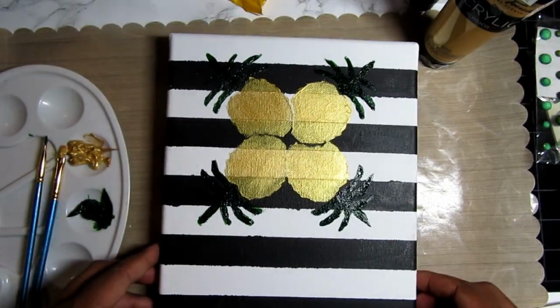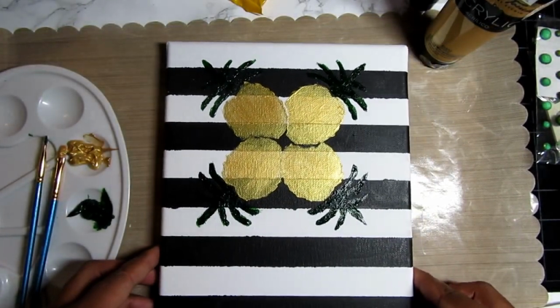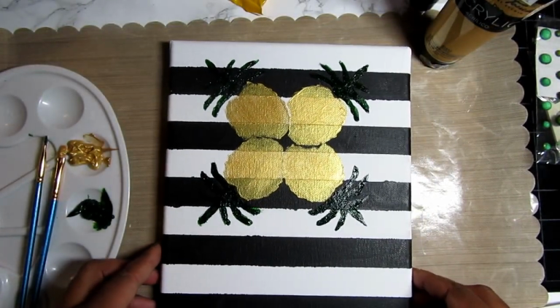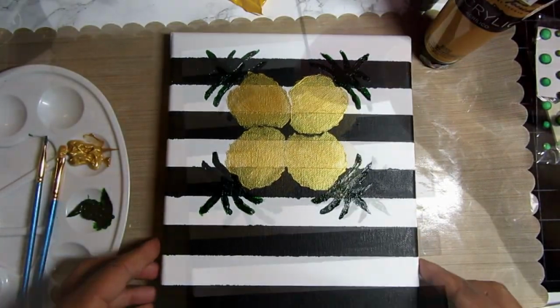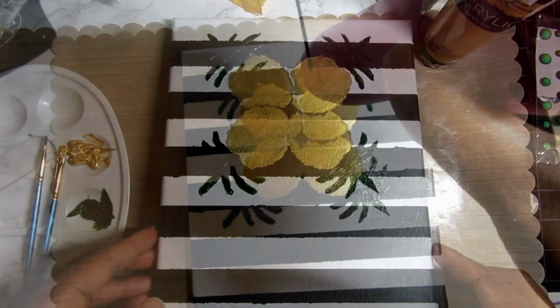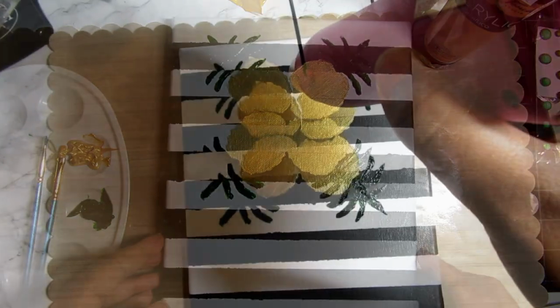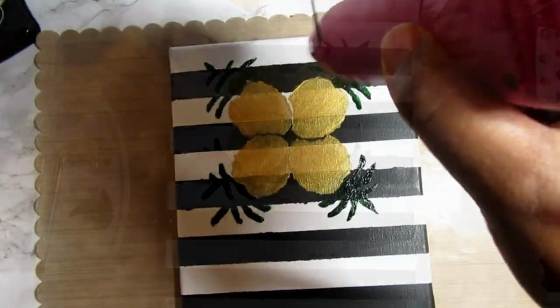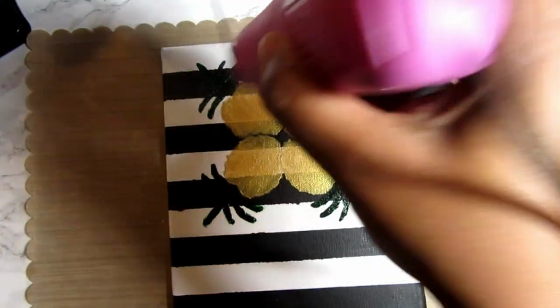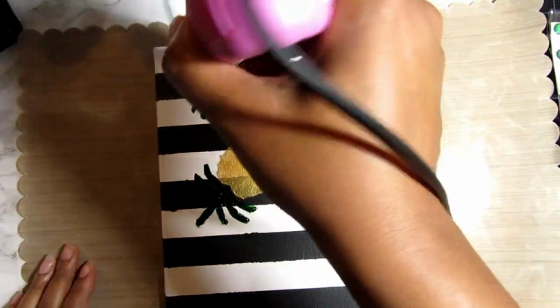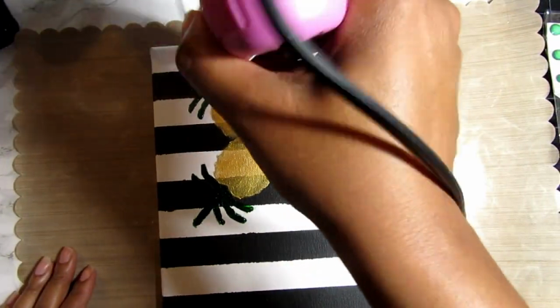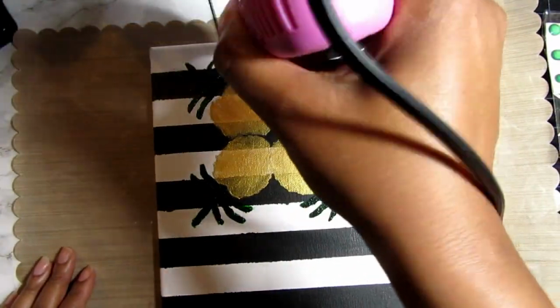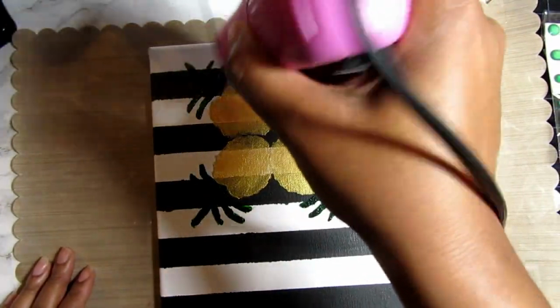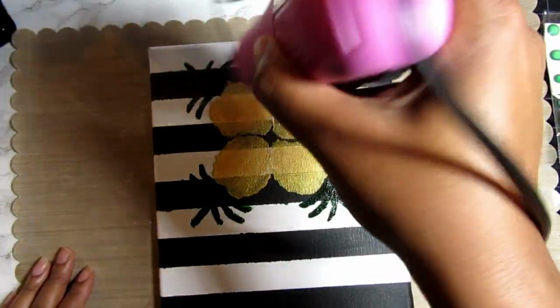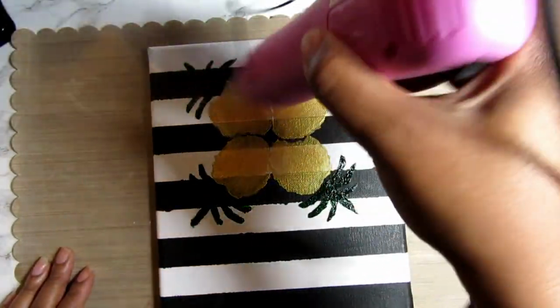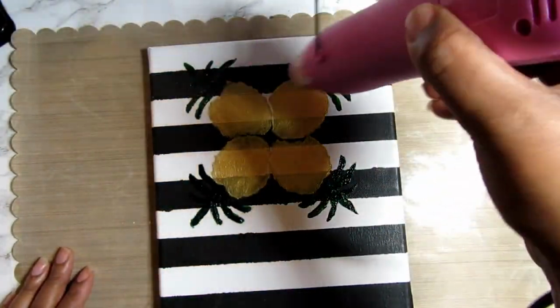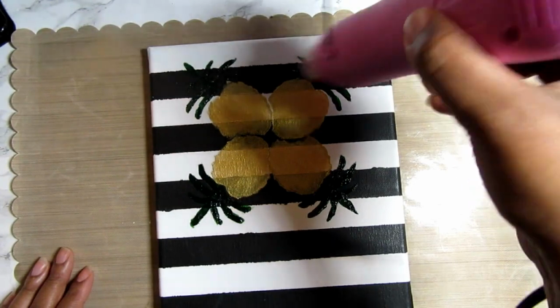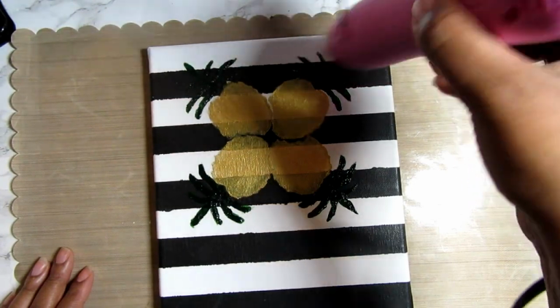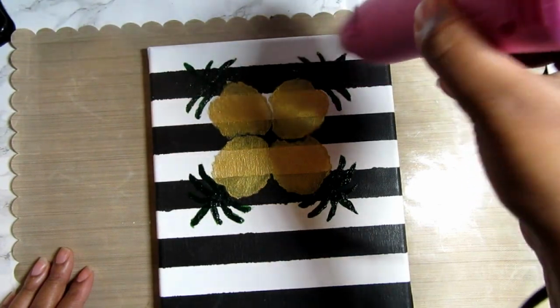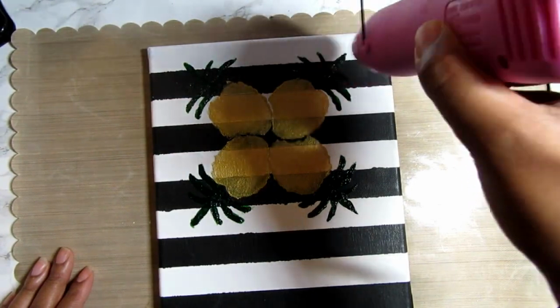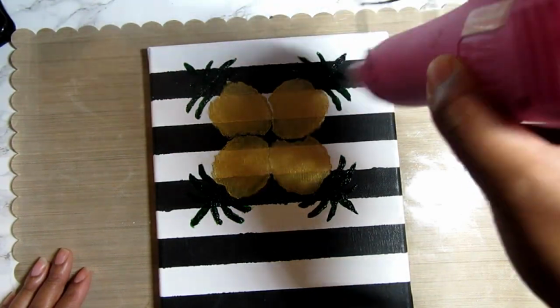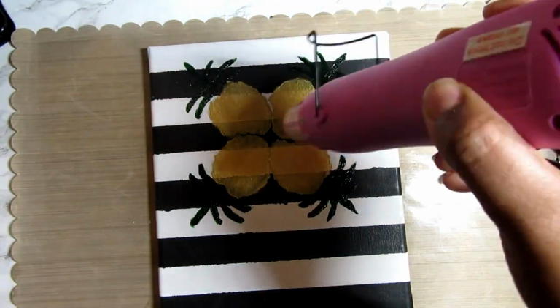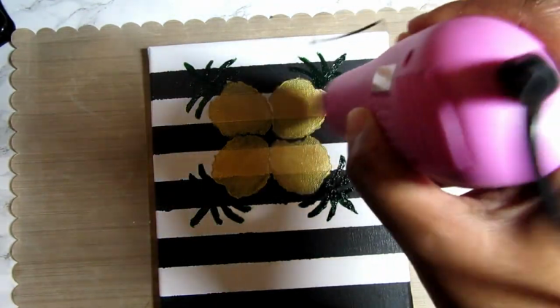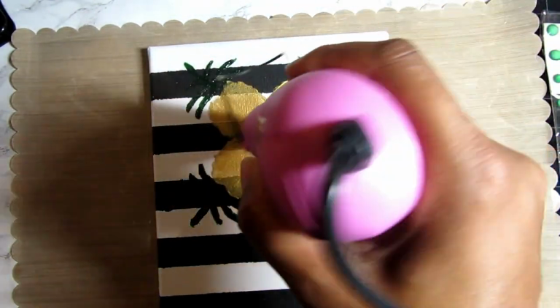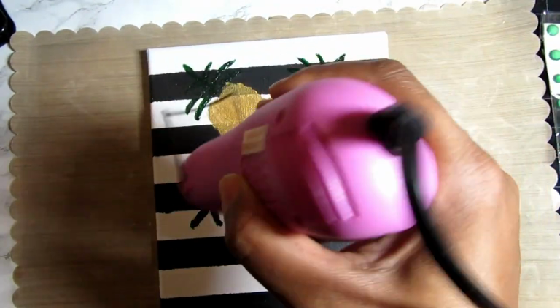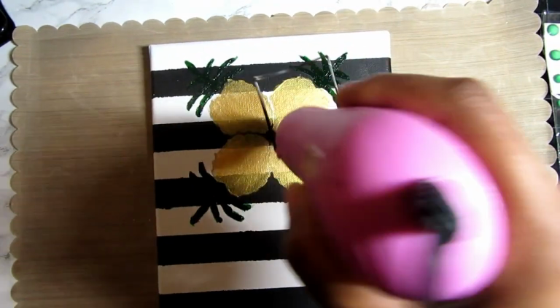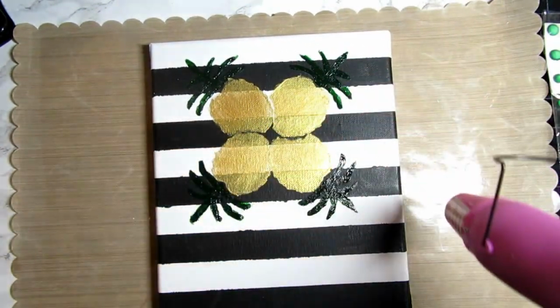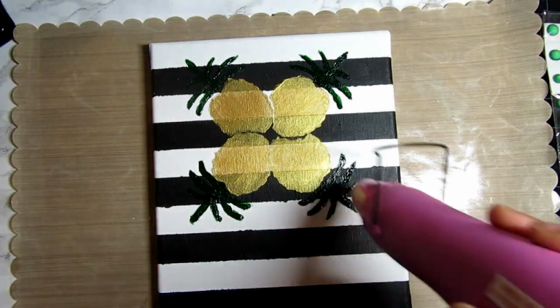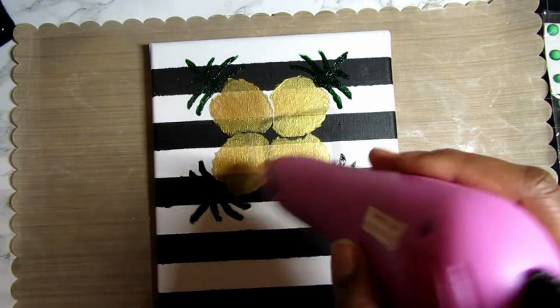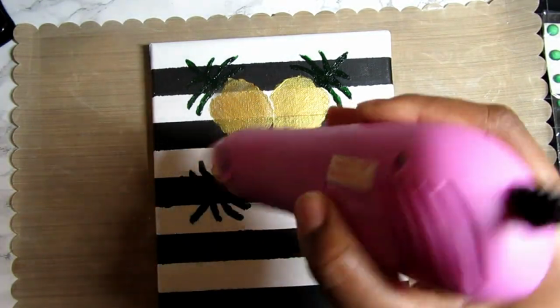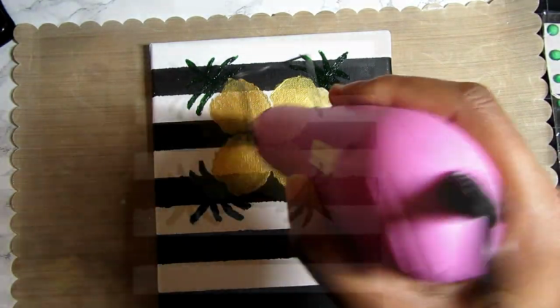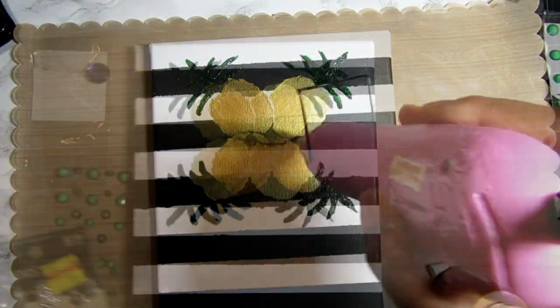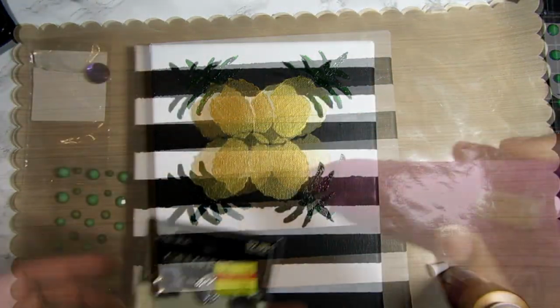Then I did another application. I'm a little anxious so I just took my heat gun and tried to speed up the process after the second coating, because I wanted to finish it.